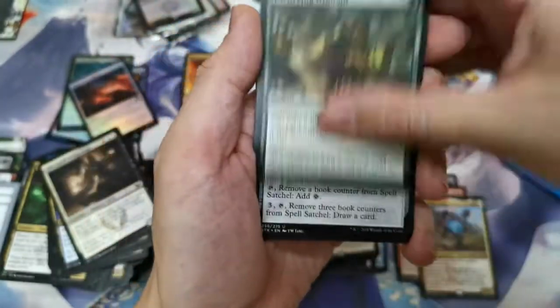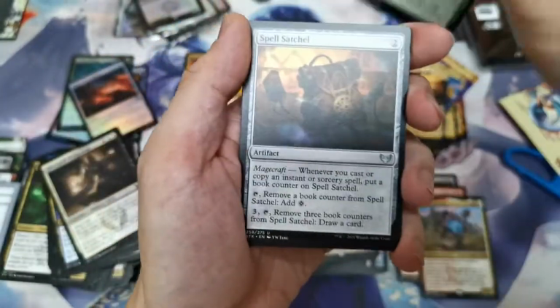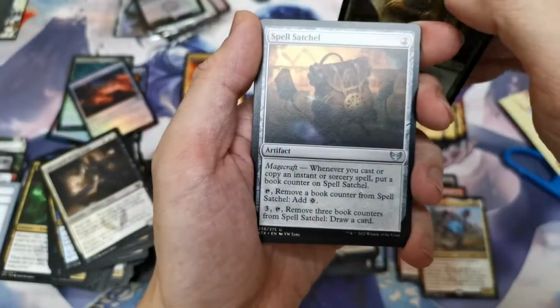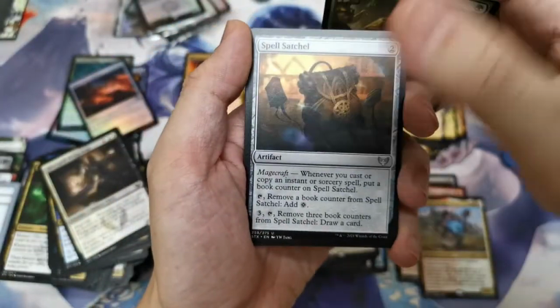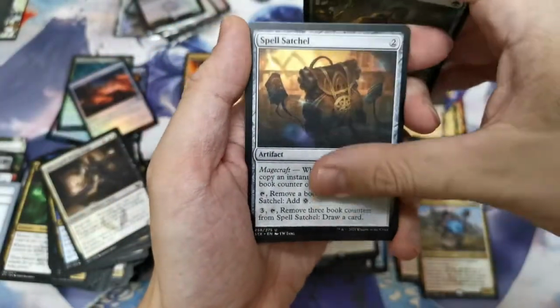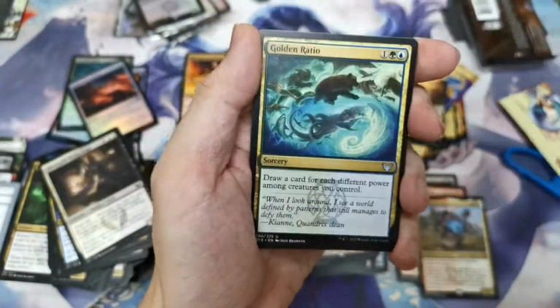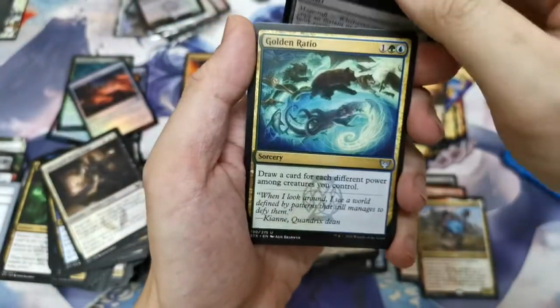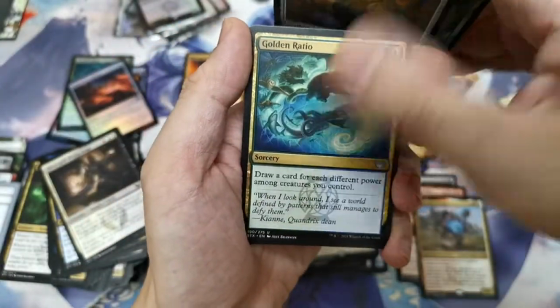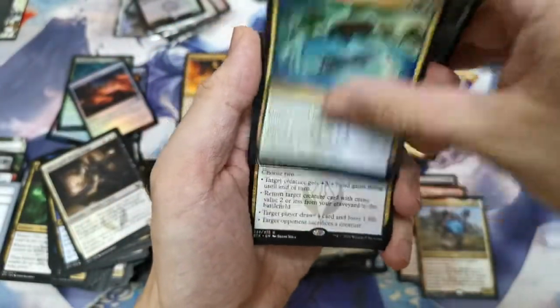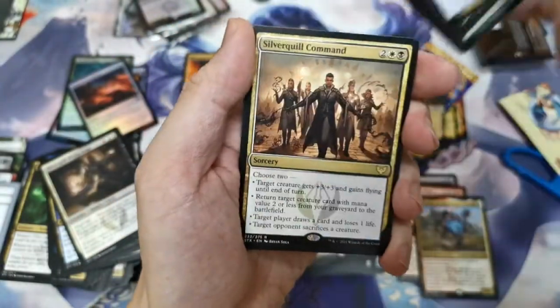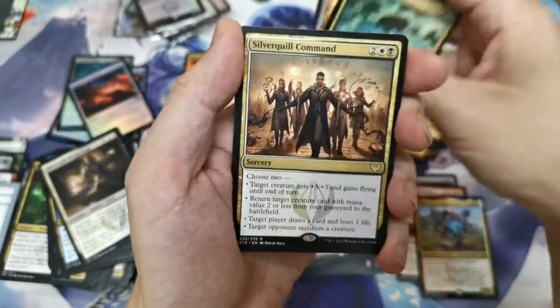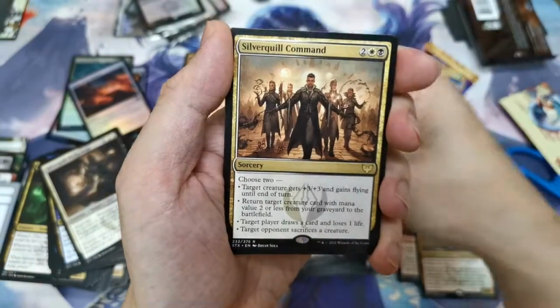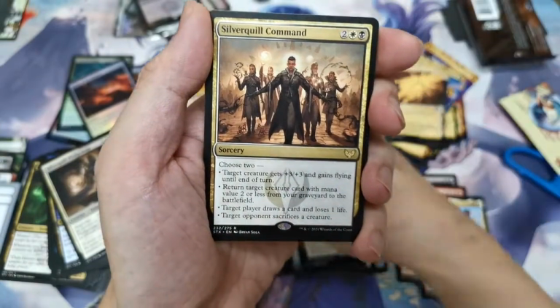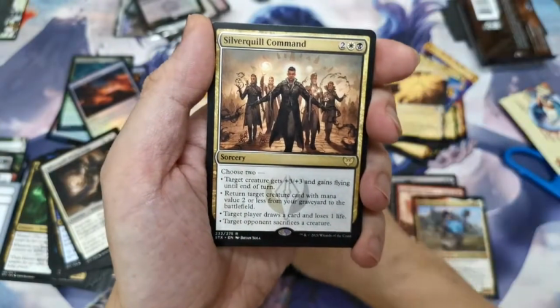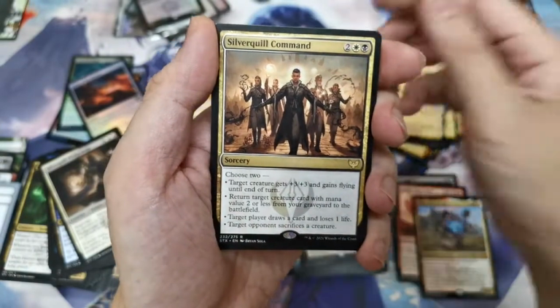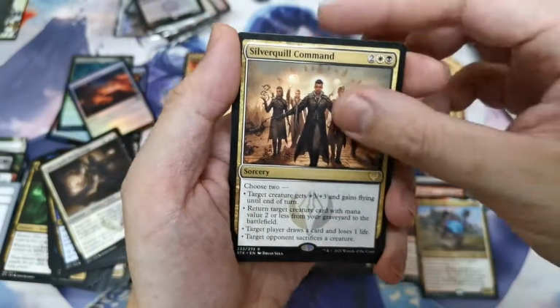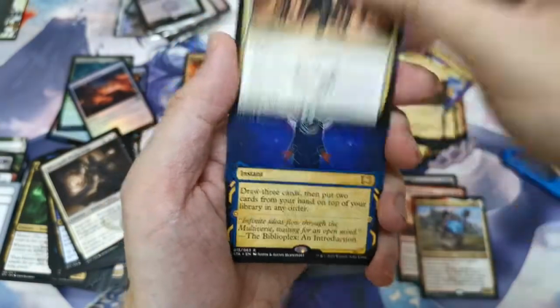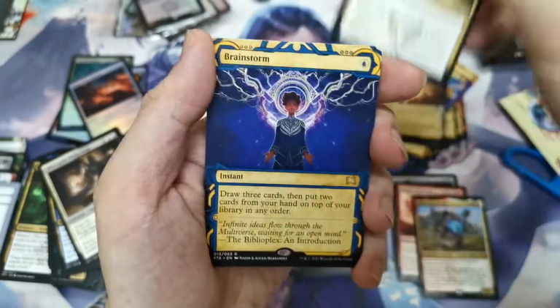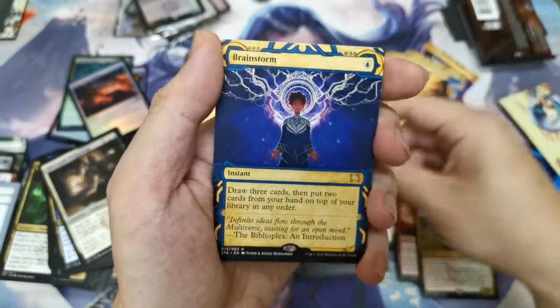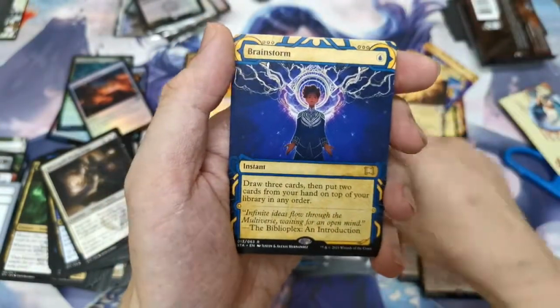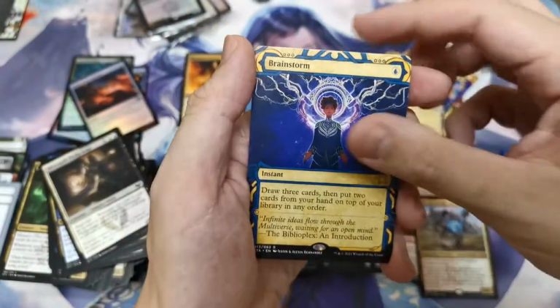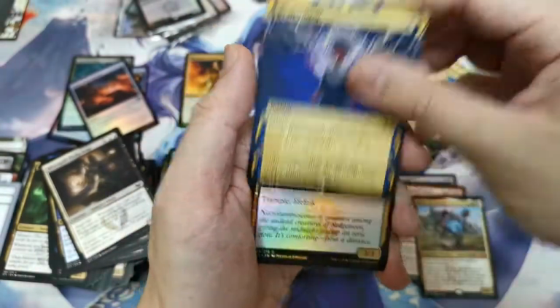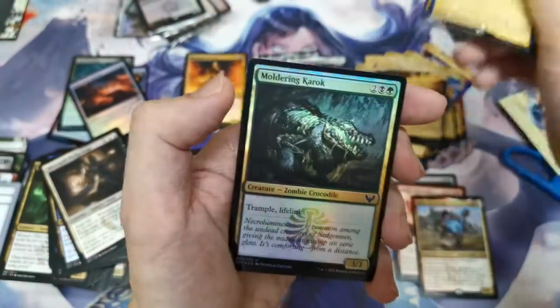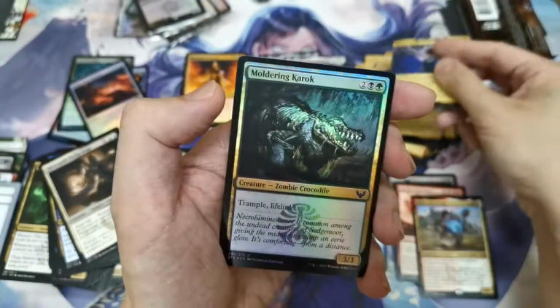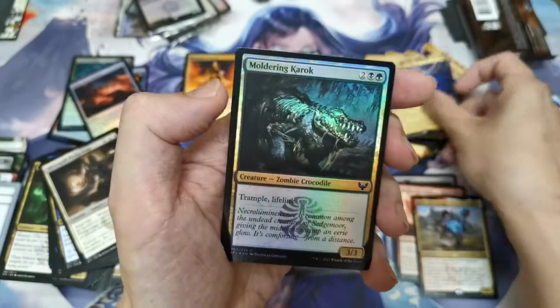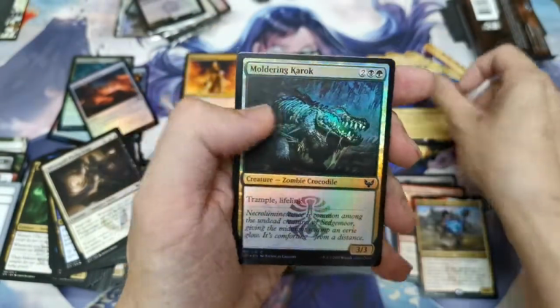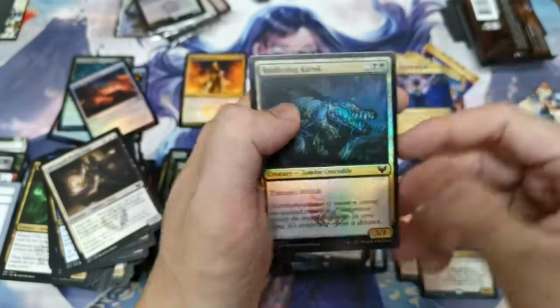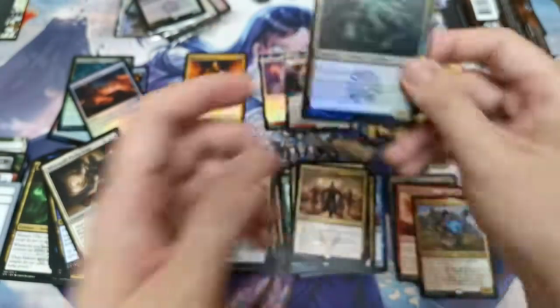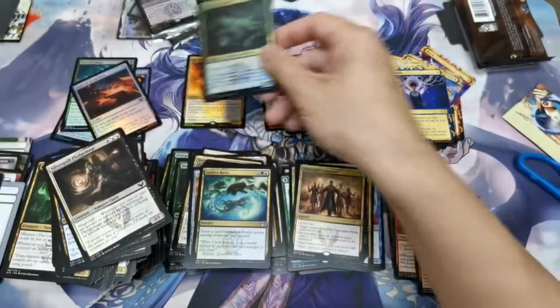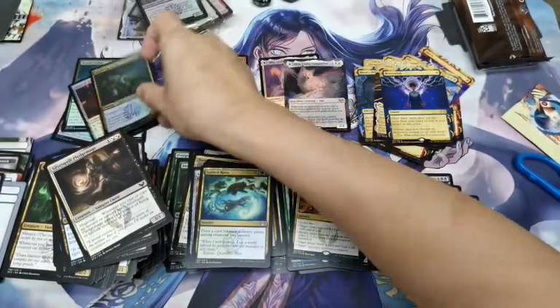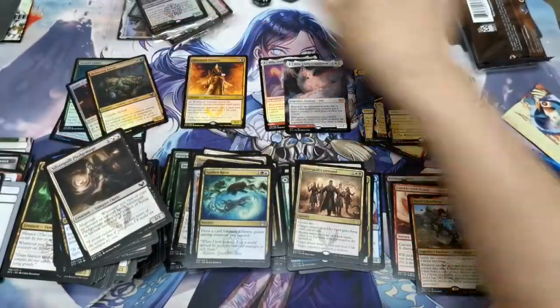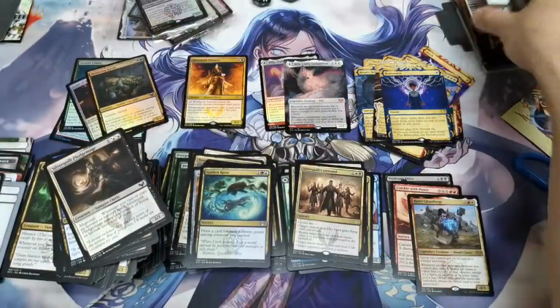Fortifying Drought, Spells, Sajid, Golden Ratio, Silver Quill Command again — I'll count this too — Brainstorm, and Mouldering Karoq.